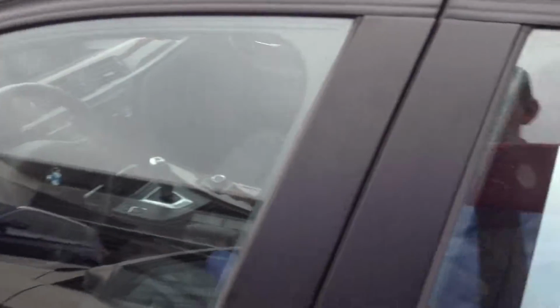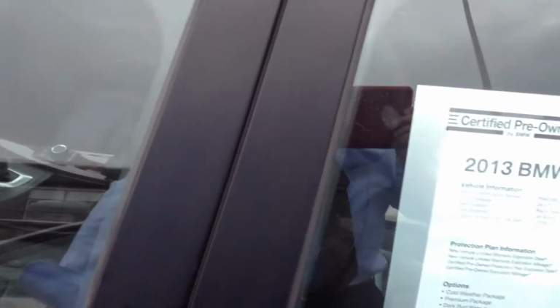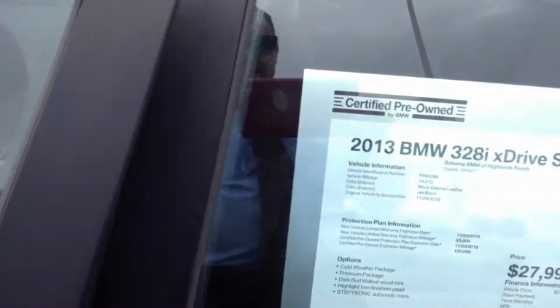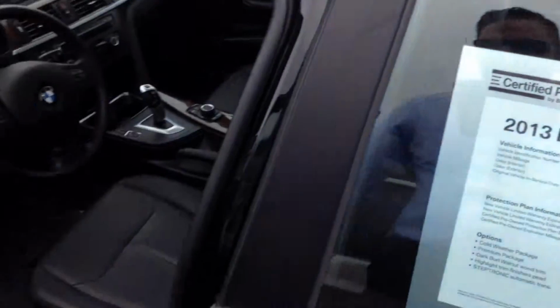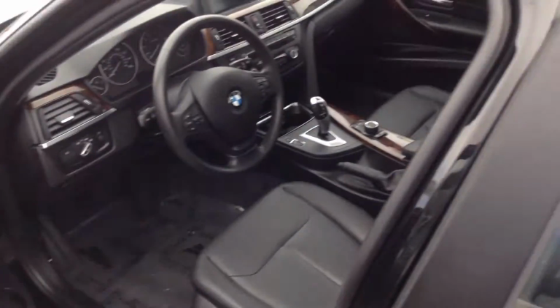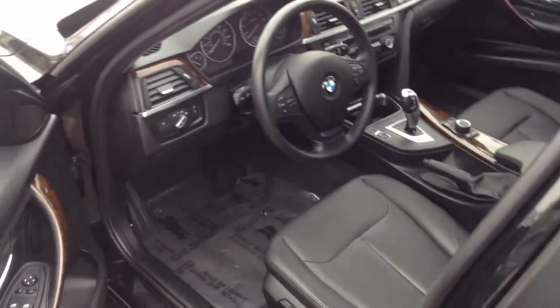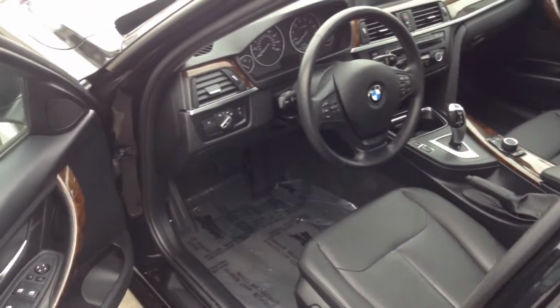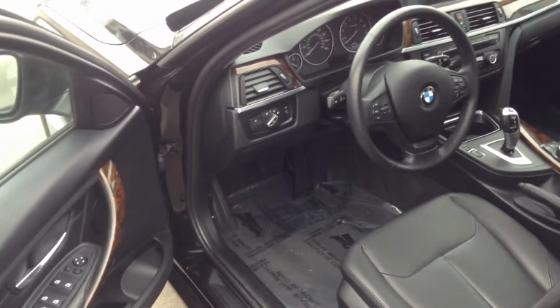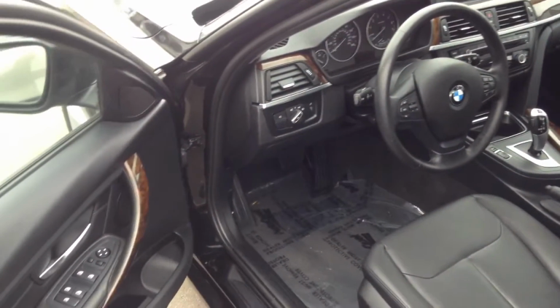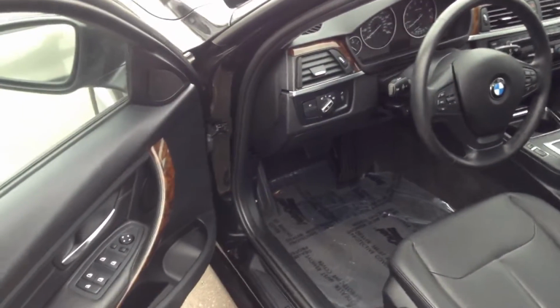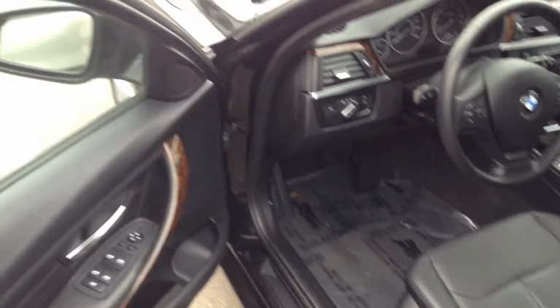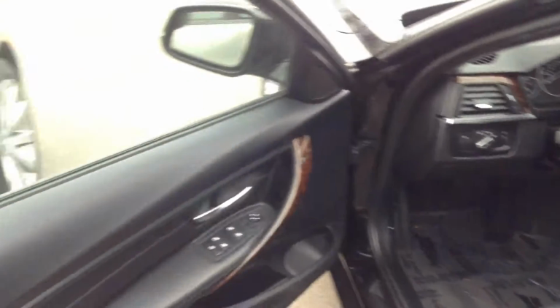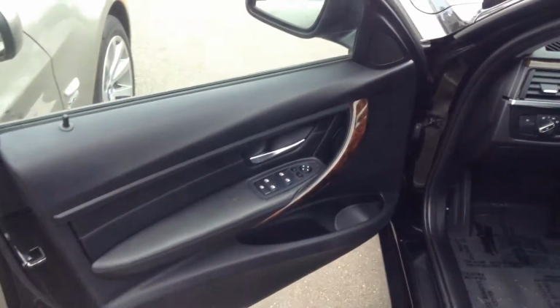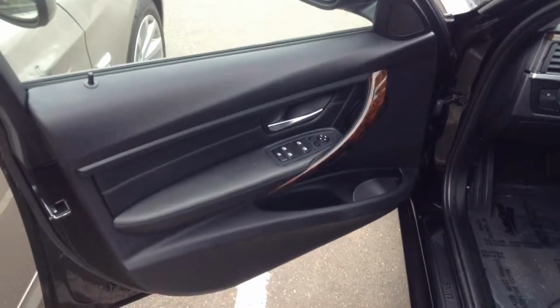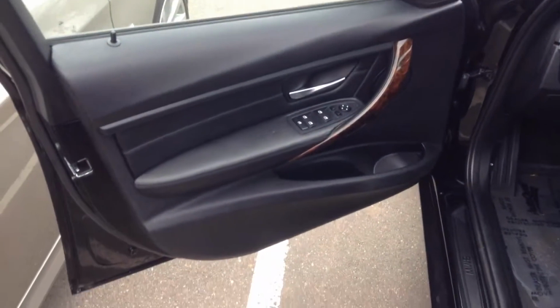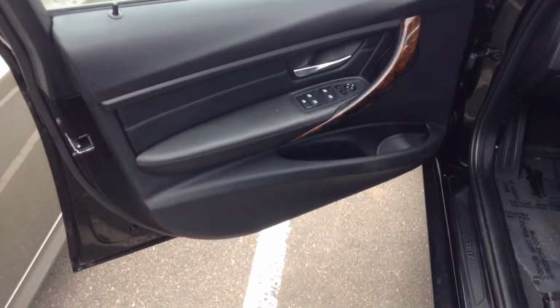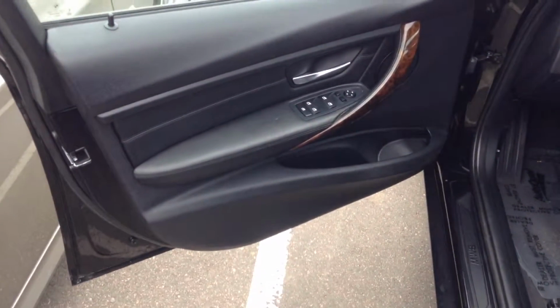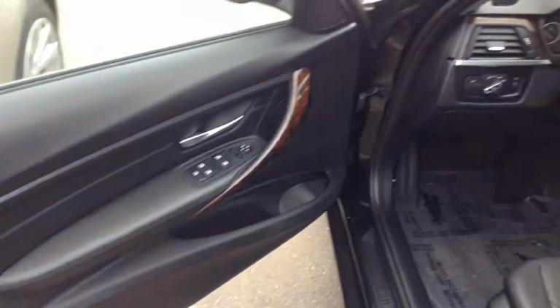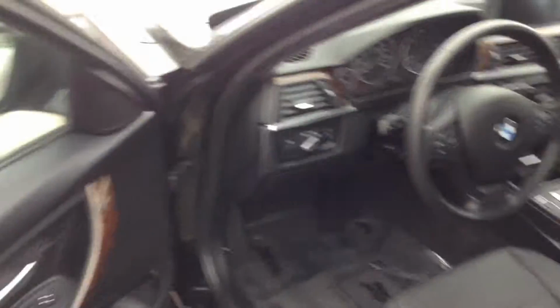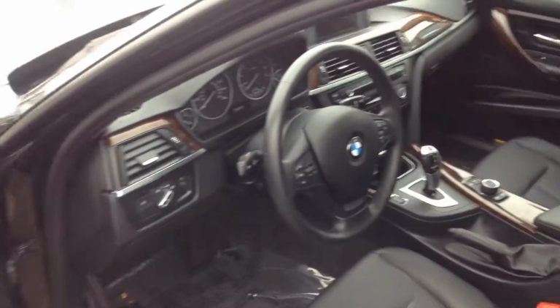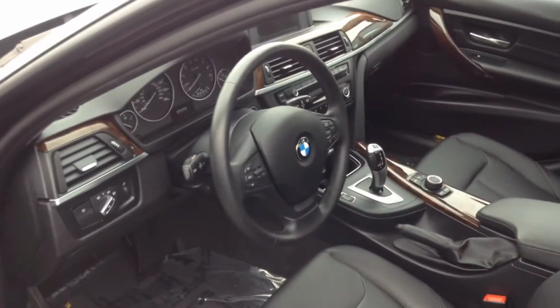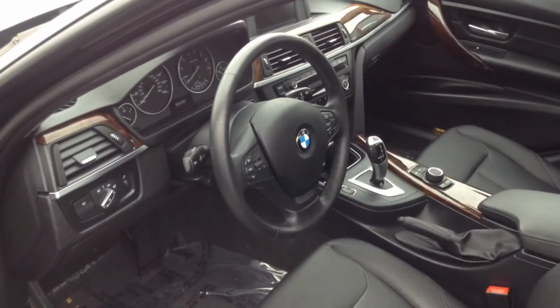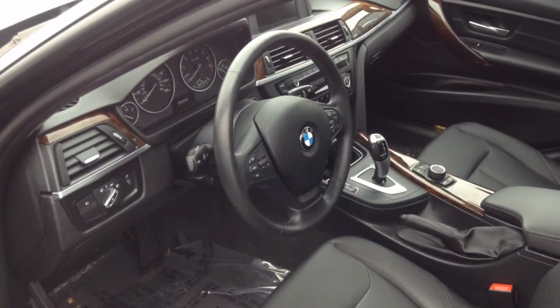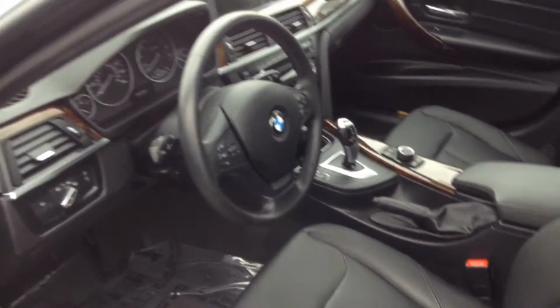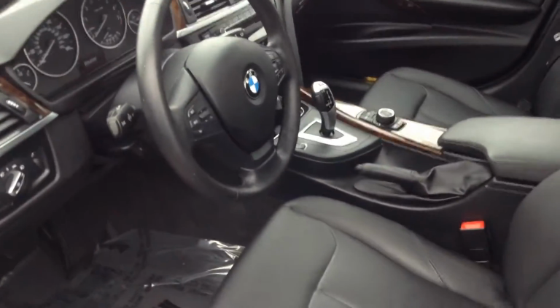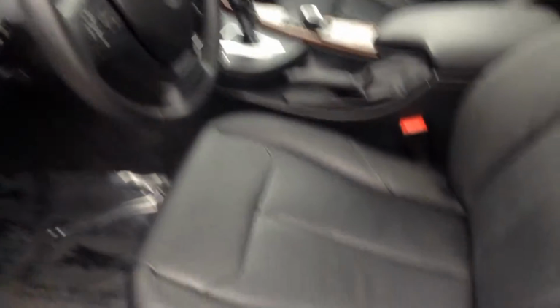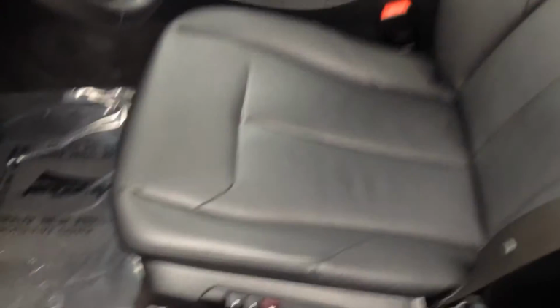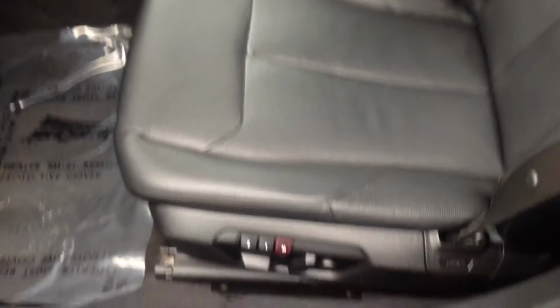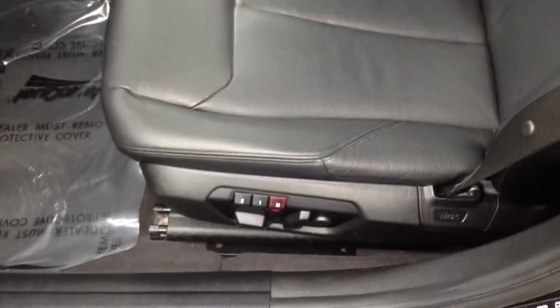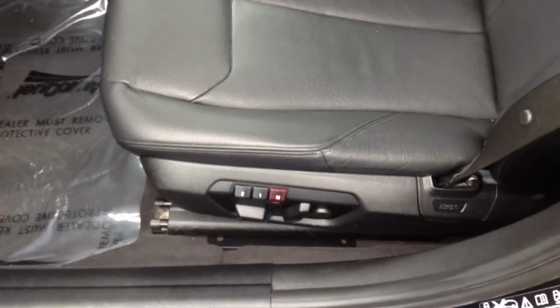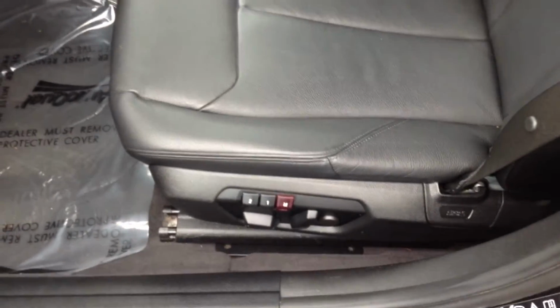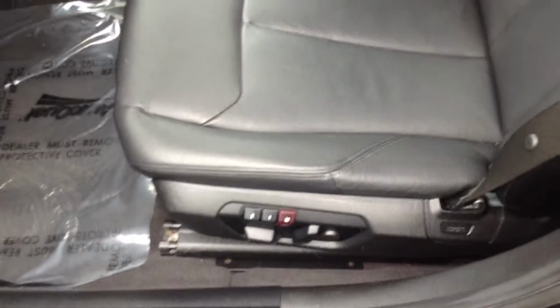In this case, I don't think you're going to have that problem. This car is absolutely beautiful. Steering wheel's in perfect condition — the leather is not cracked, ripped, or torn.